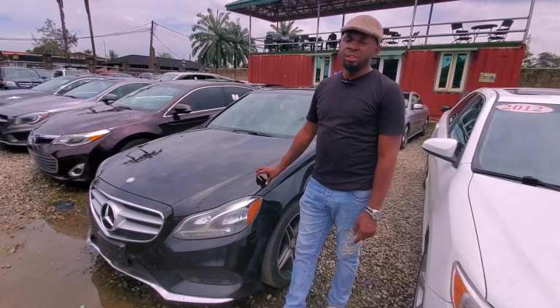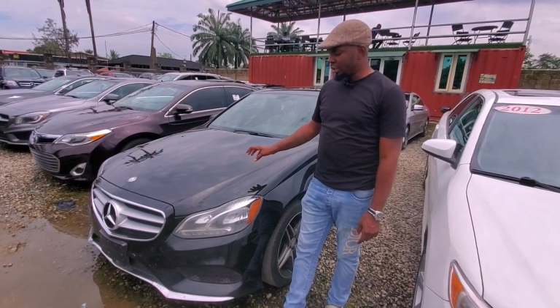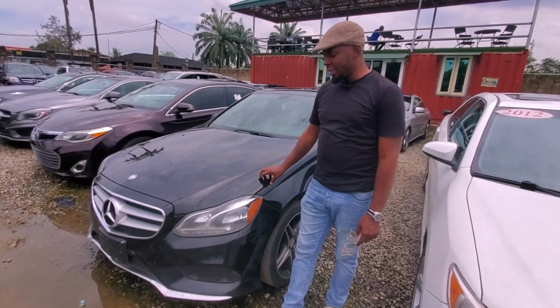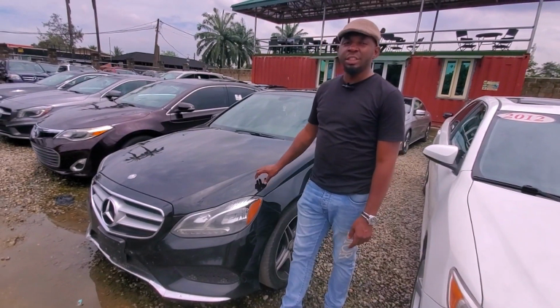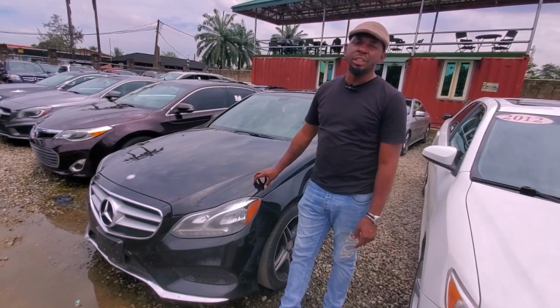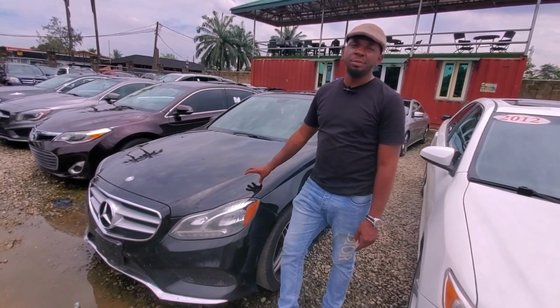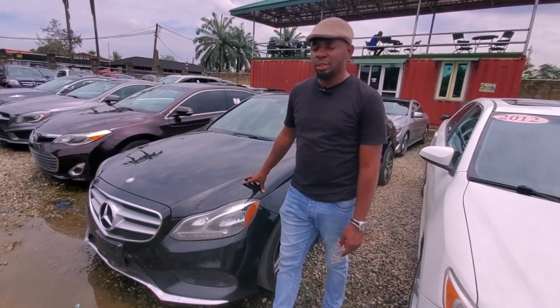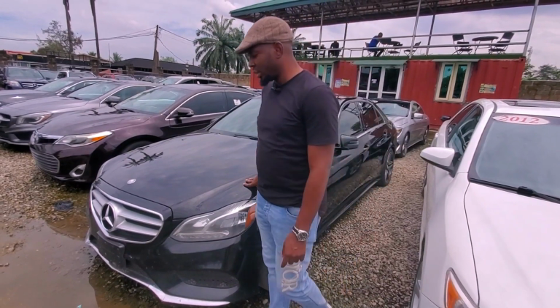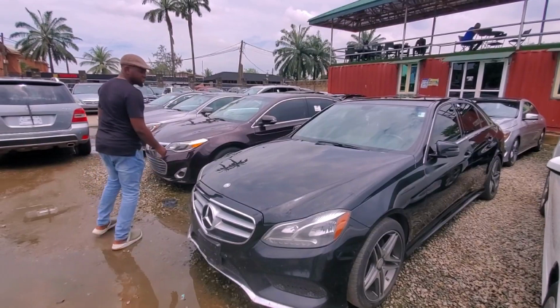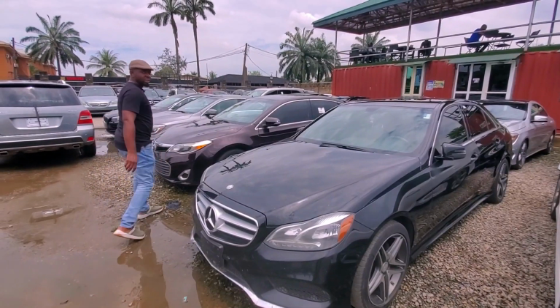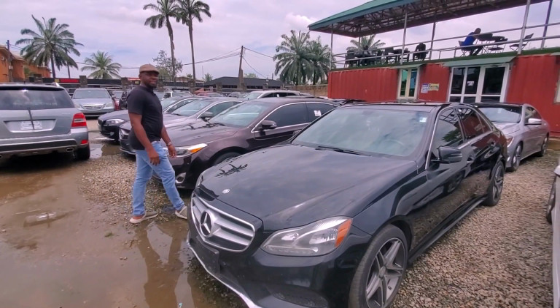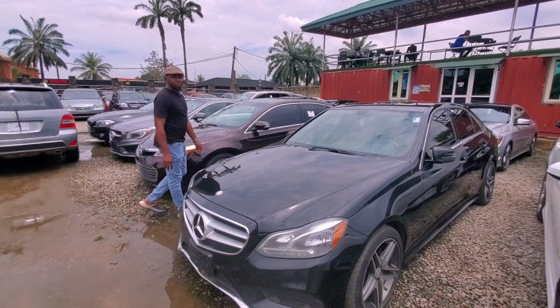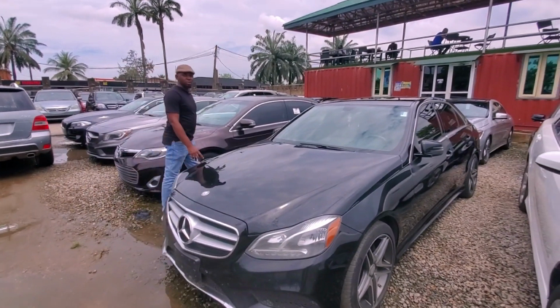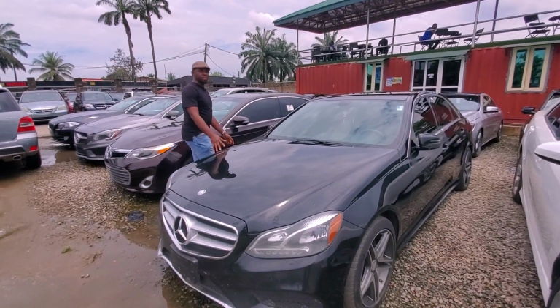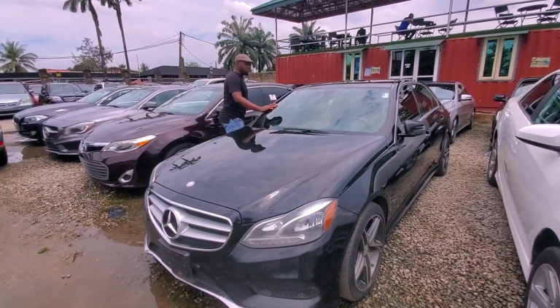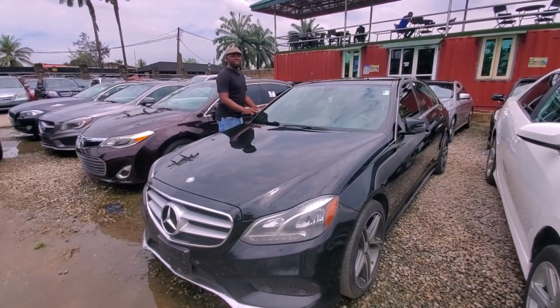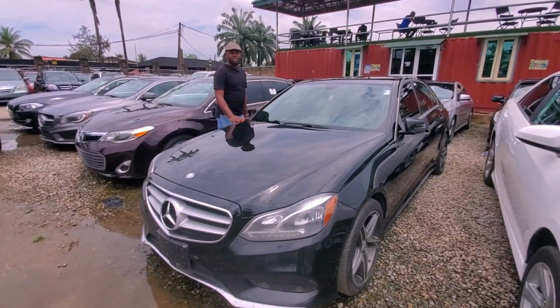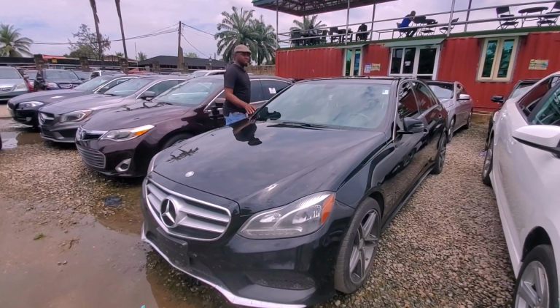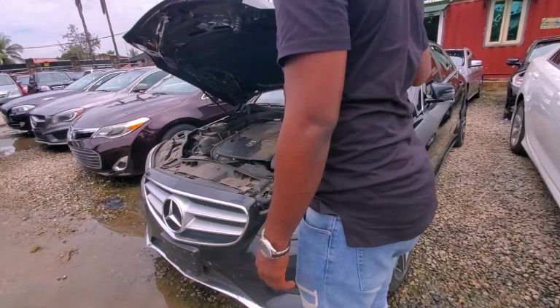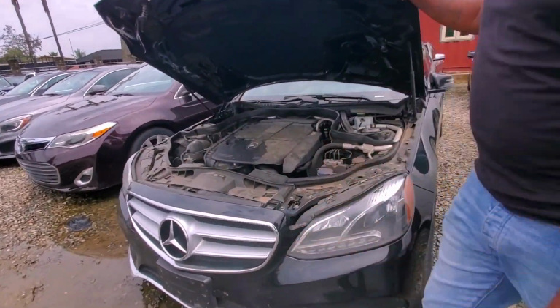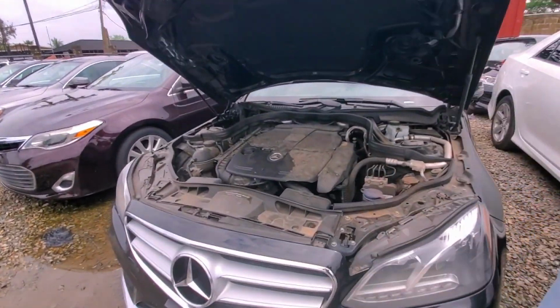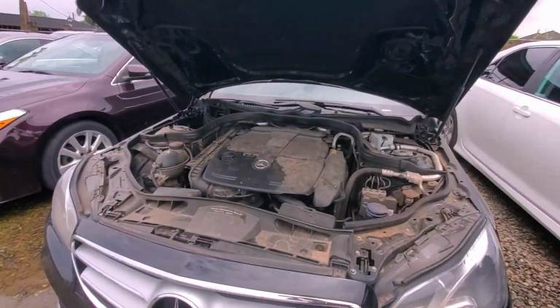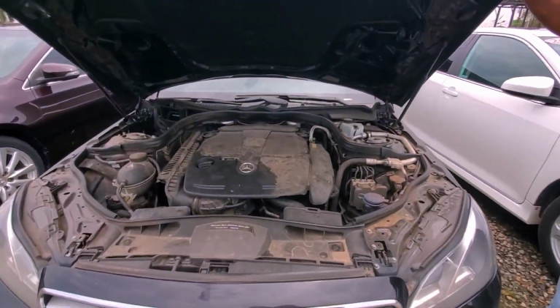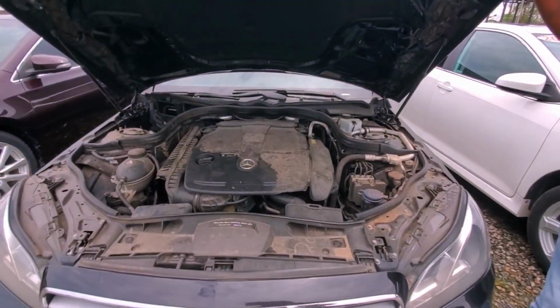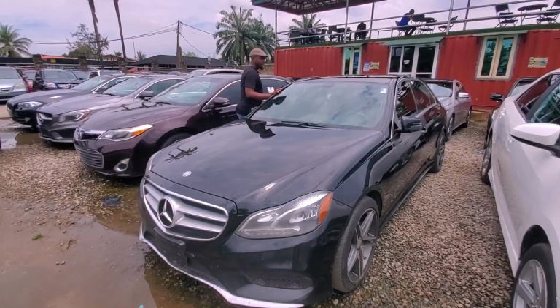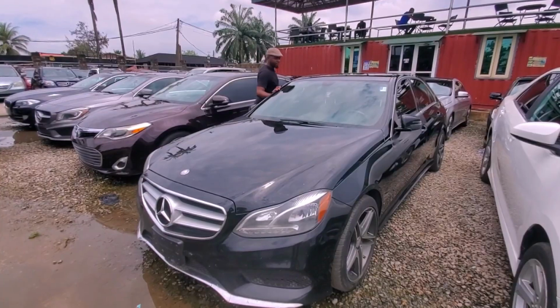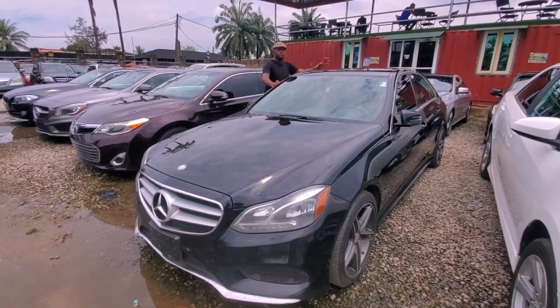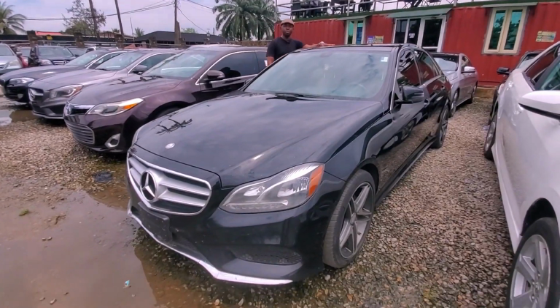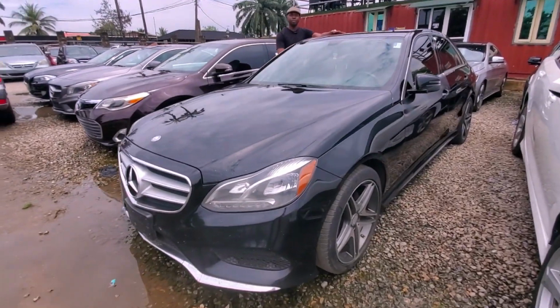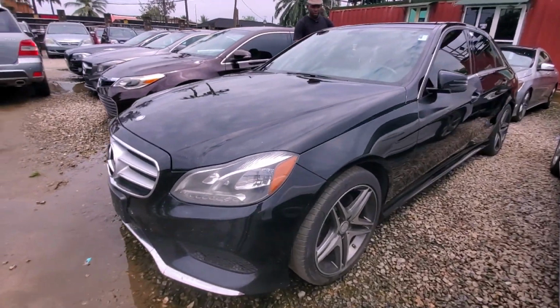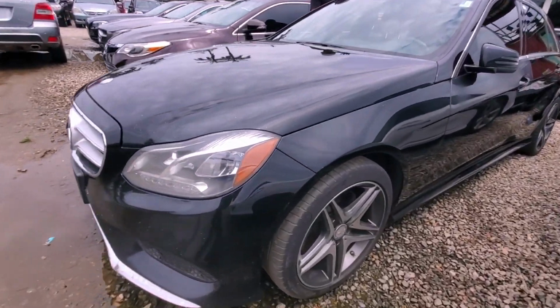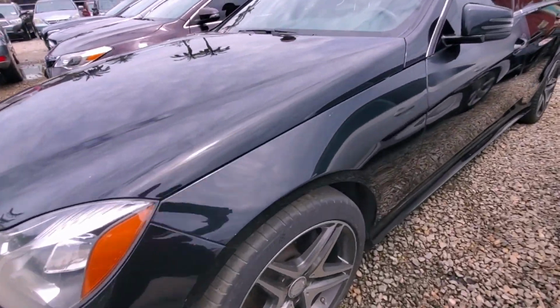This is a Mercedes-Benz E350 4MATIC, 2013-14 model. It comes with a V6 engine and a sunroof. Come, let me show you the inside.